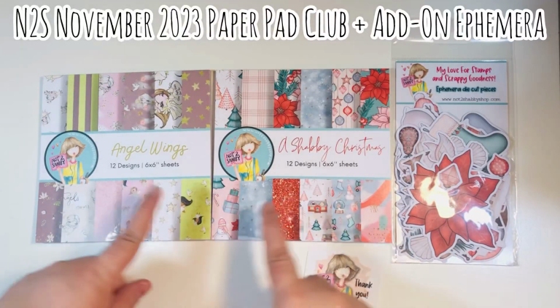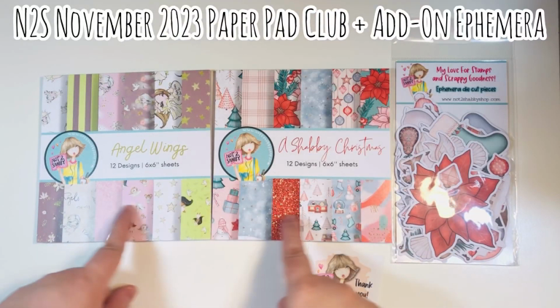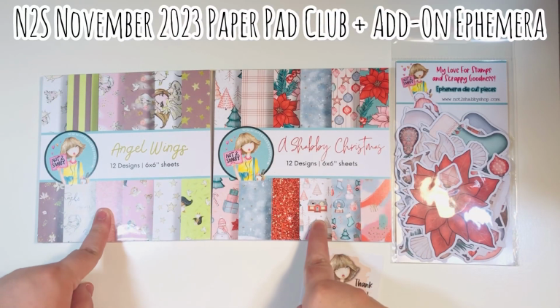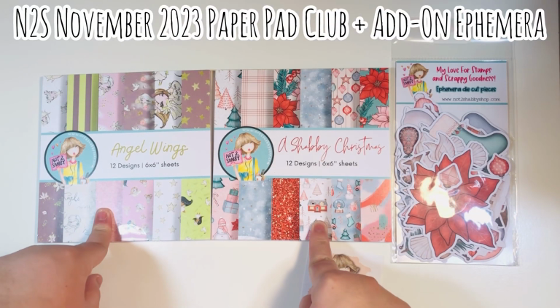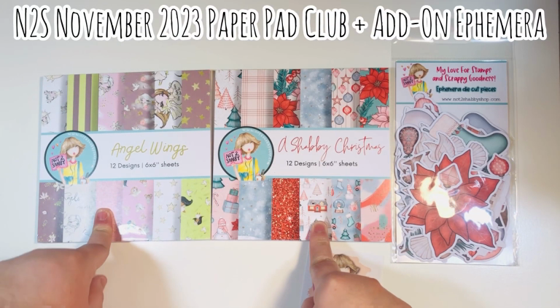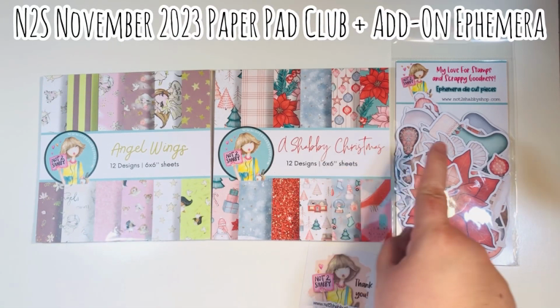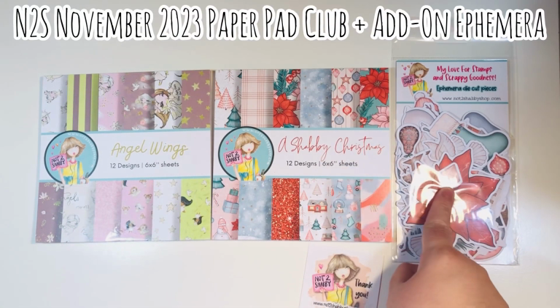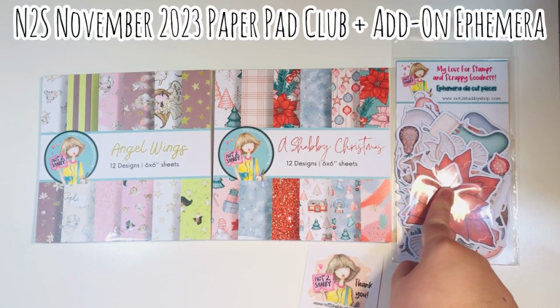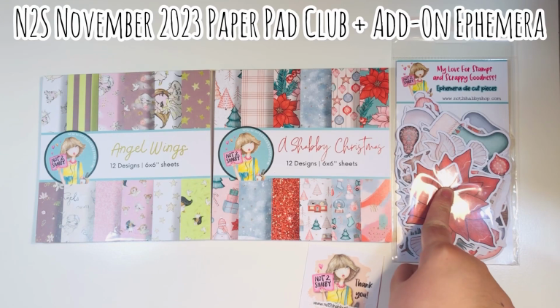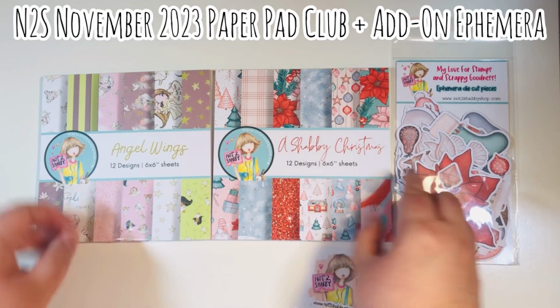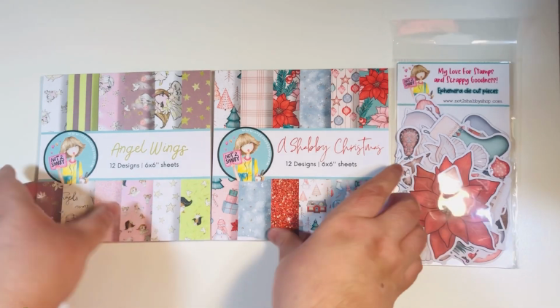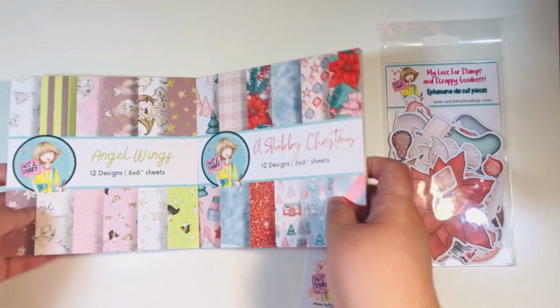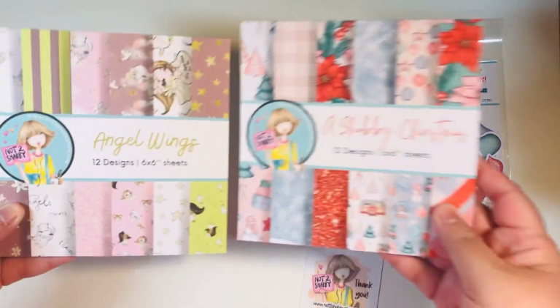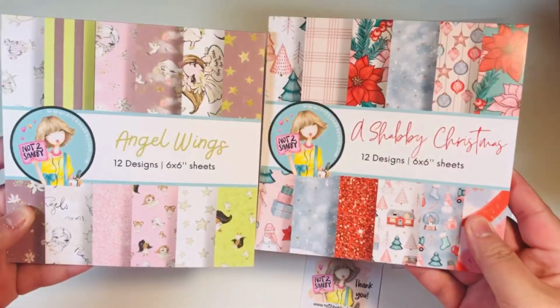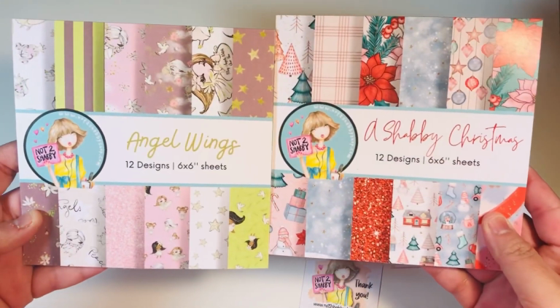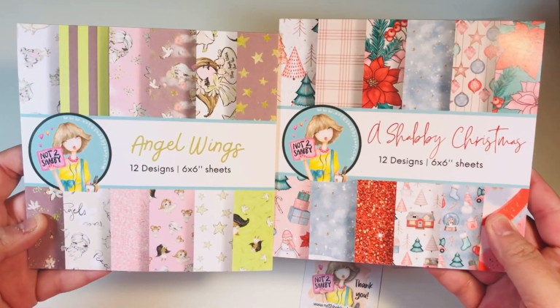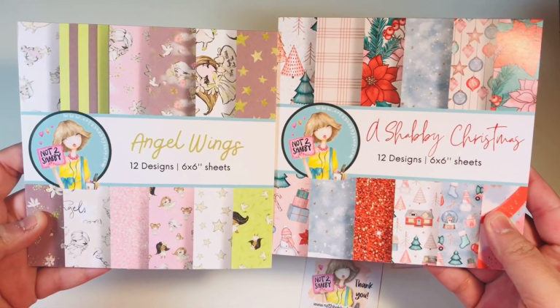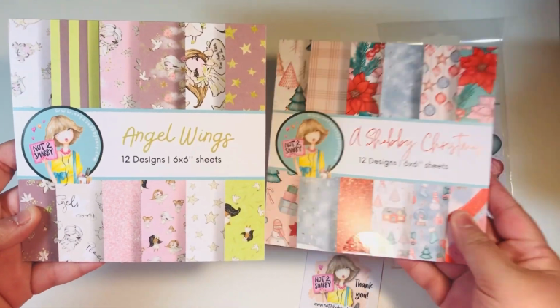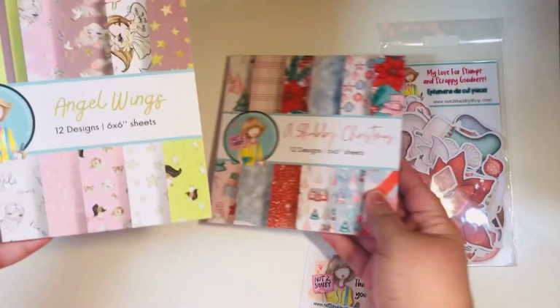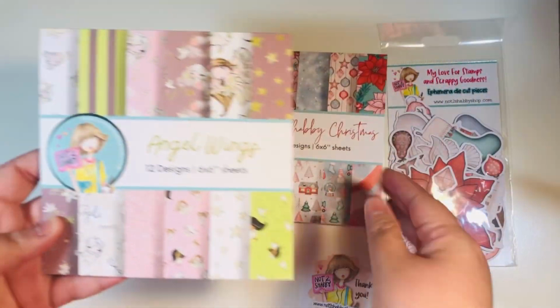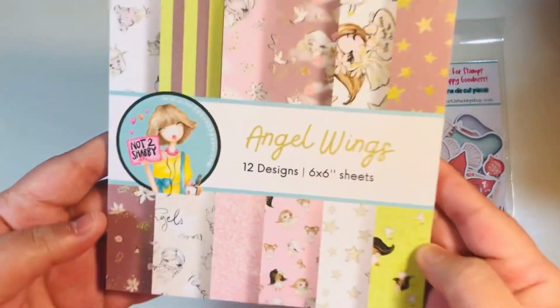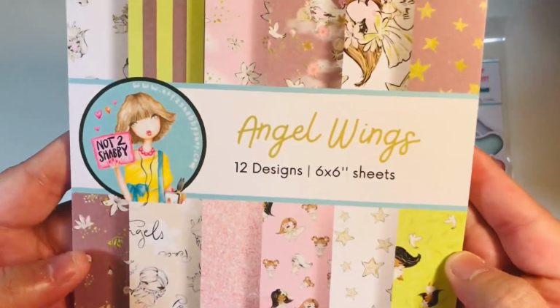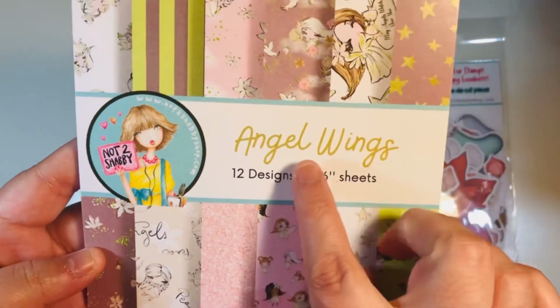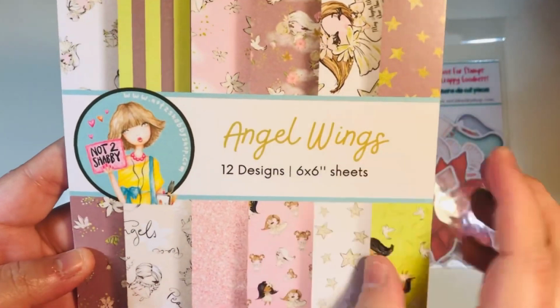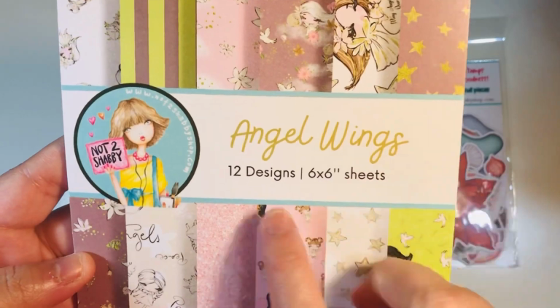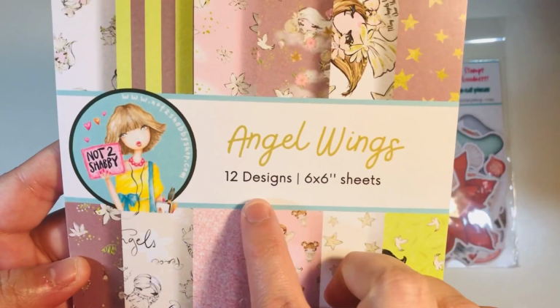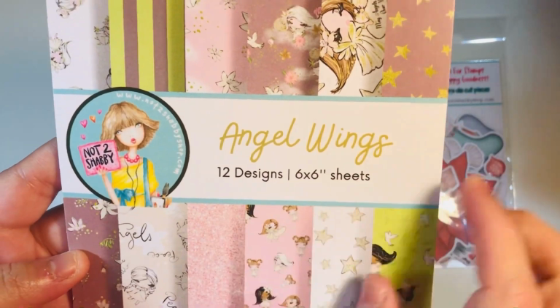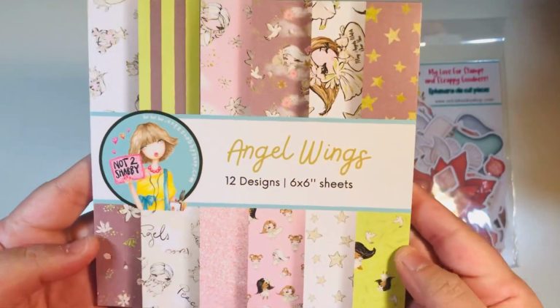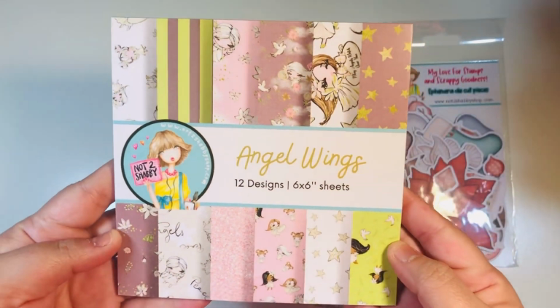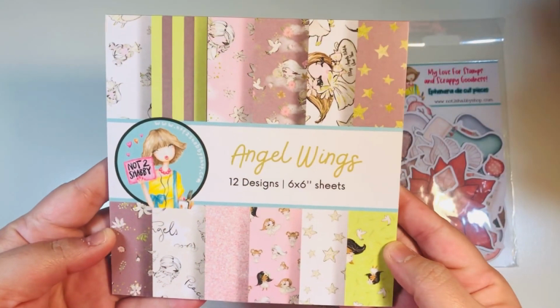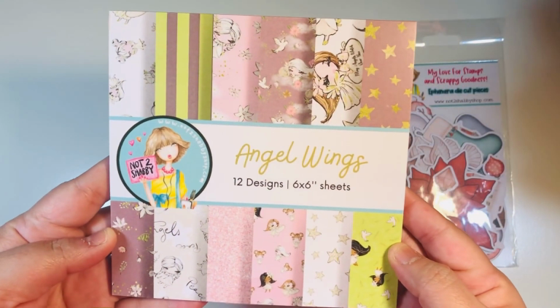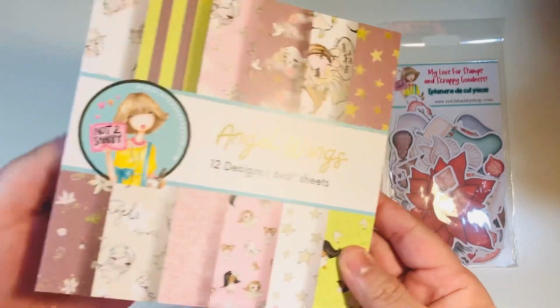Today I'm featuring the November 2023 Paper Pad Club and Add-On Ephemera Pack. The Paper Pad Club comes with two different paper pads. We have Angel Wings — 12 design, 6x6 papers.